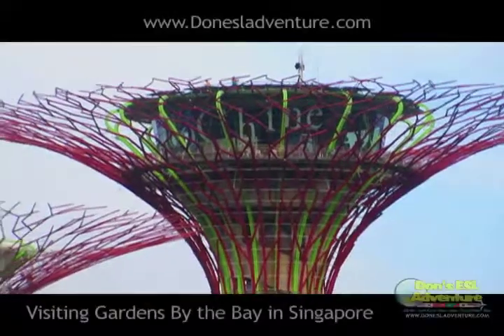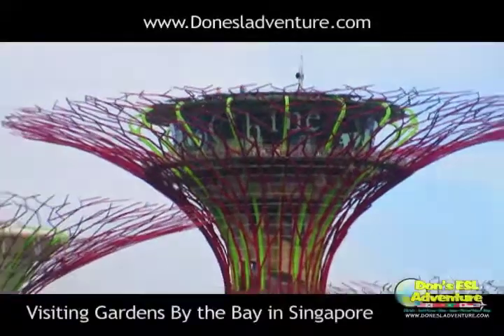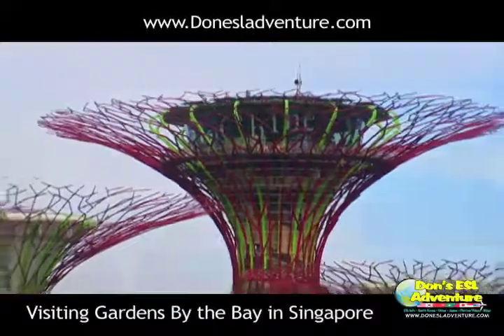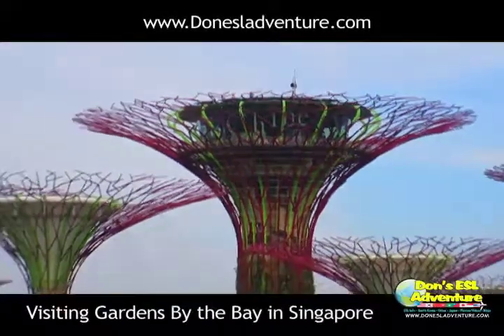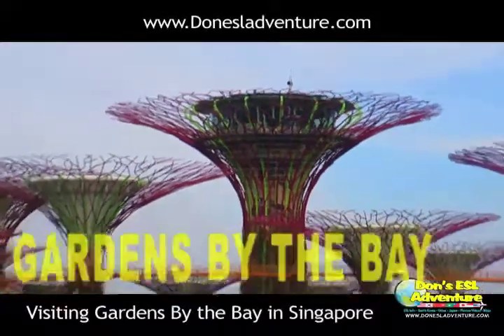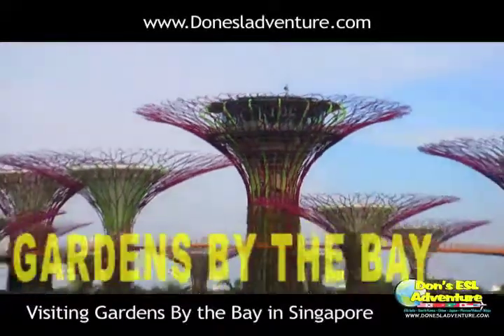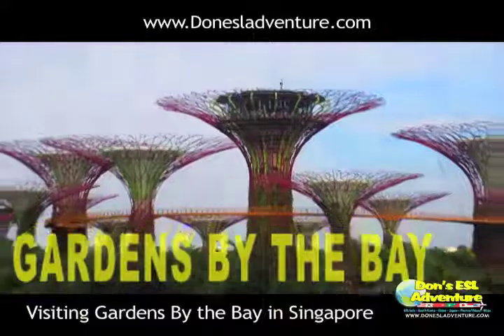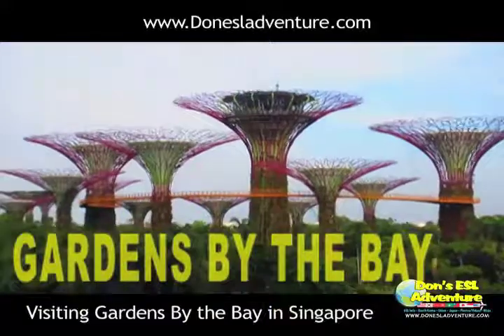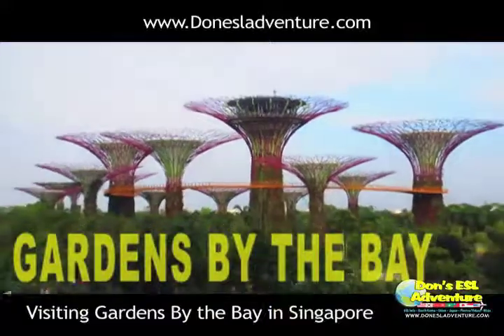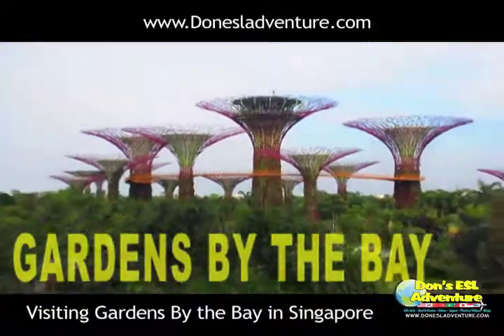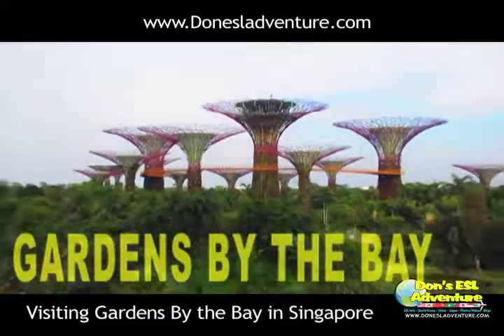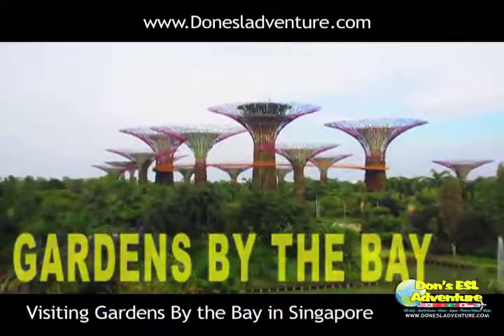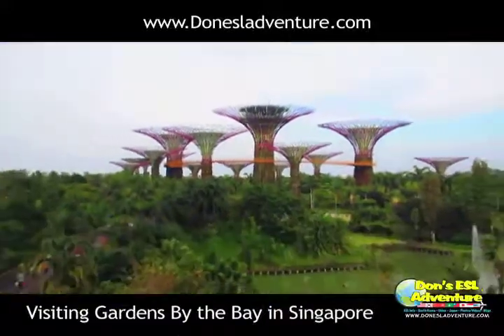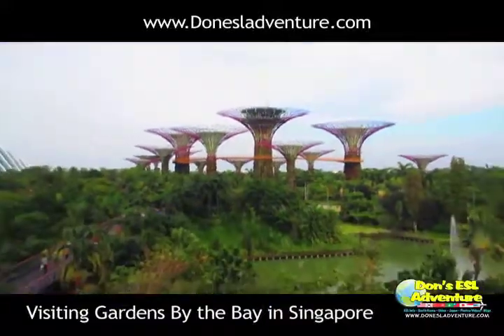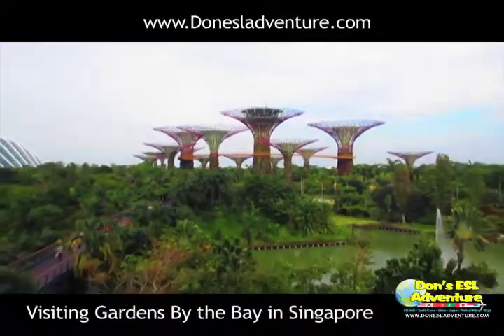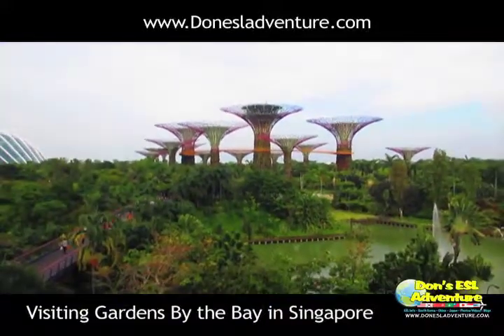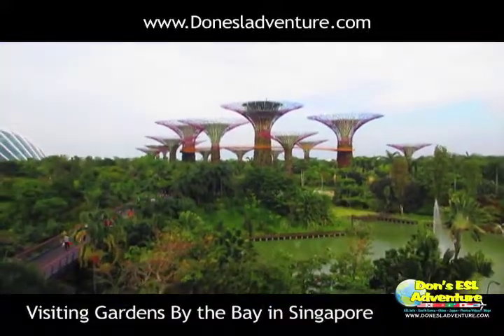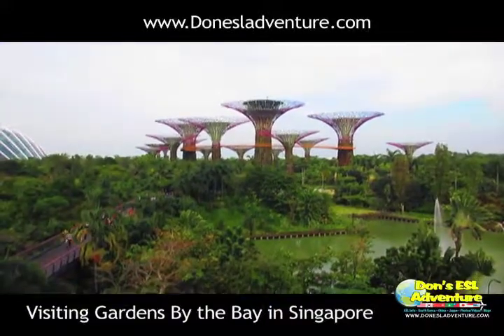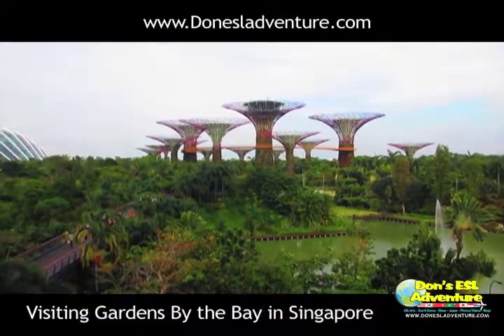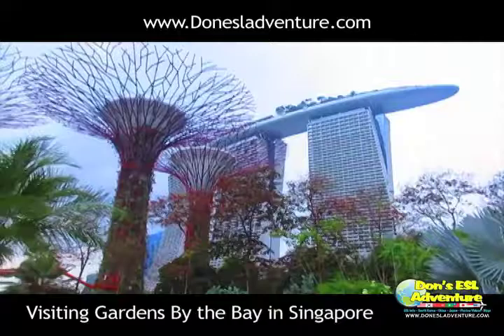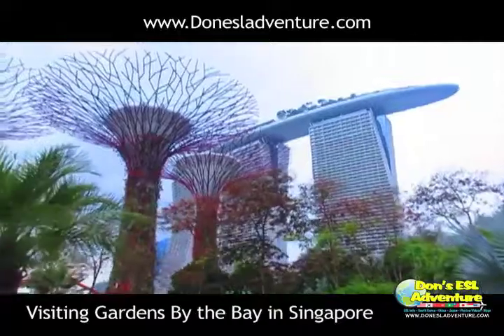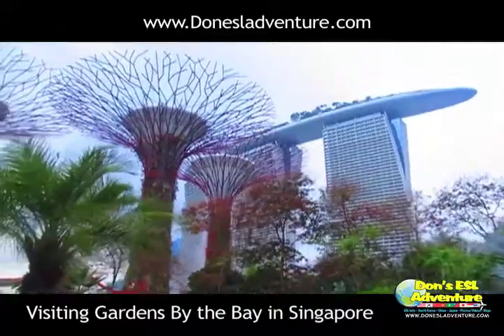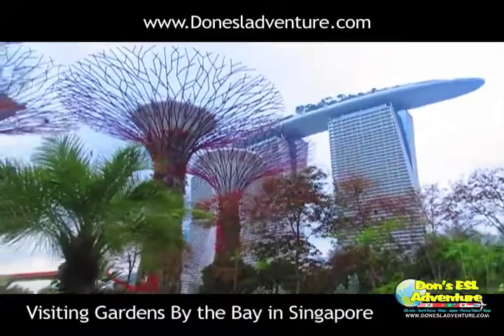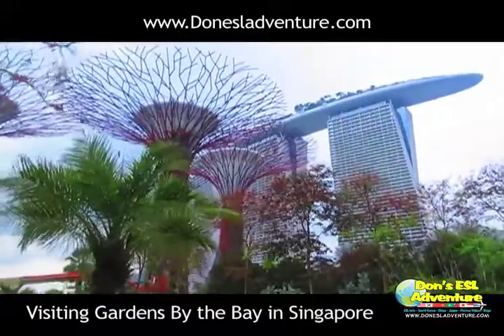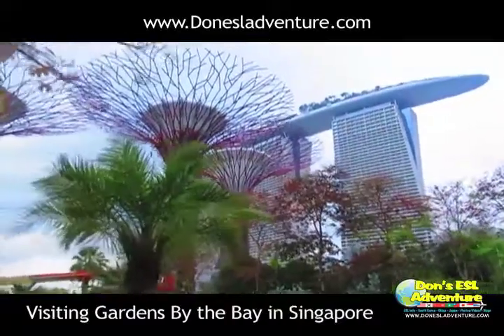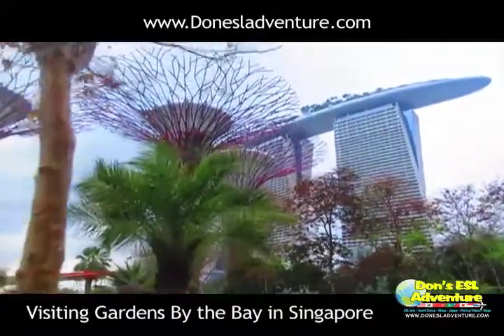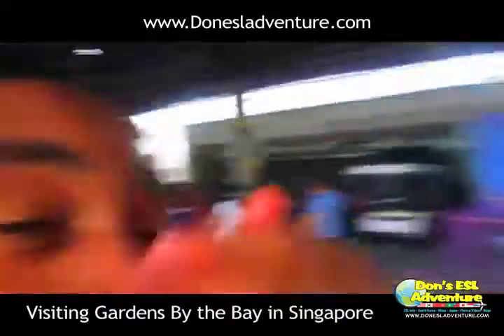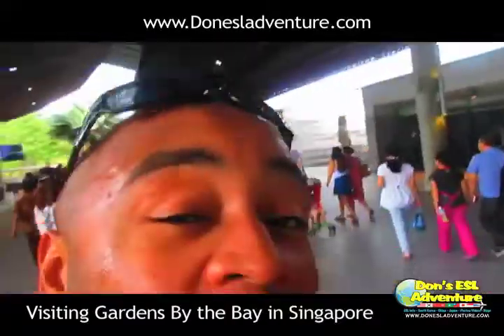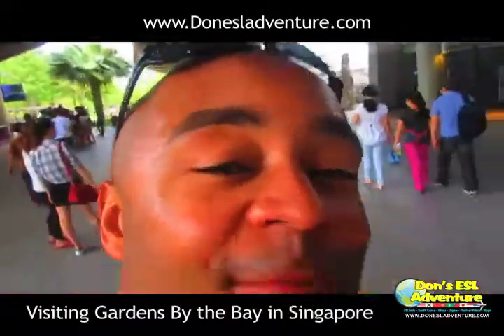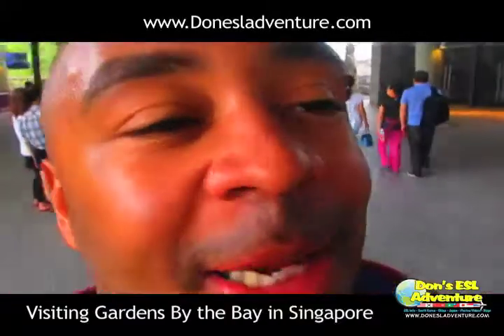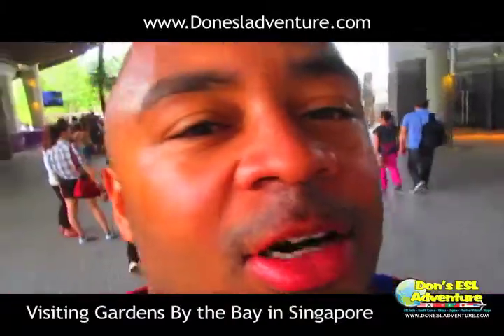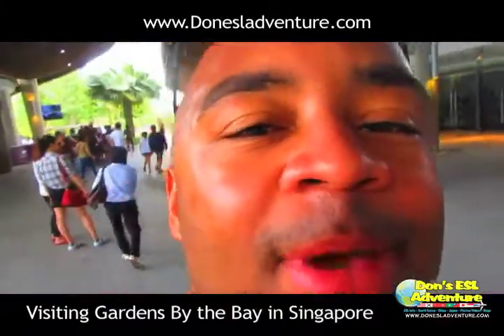Hey, what's up everybody? This is Don from Don's ESL Adventure. Check out this video for my trip to Gardens by the Bay in Singapore. Alright, finally made it to Gardens by the Bay.